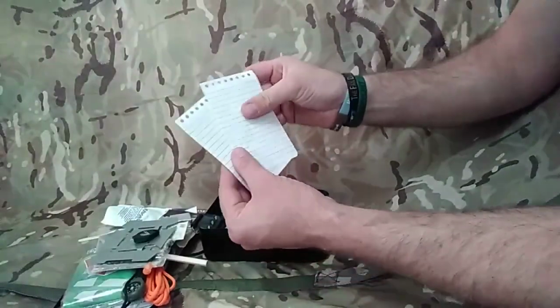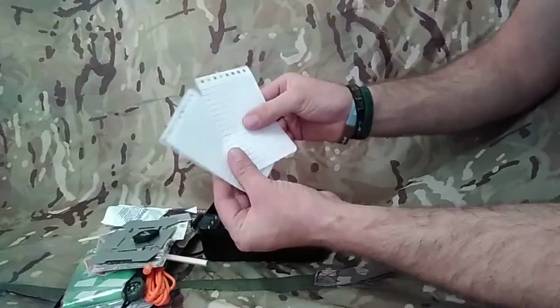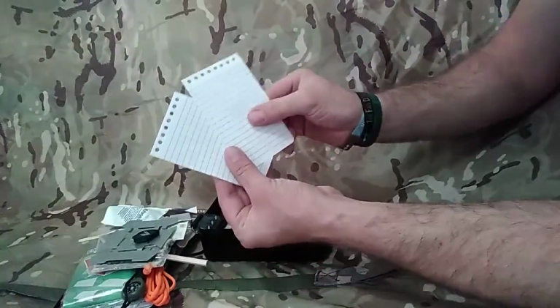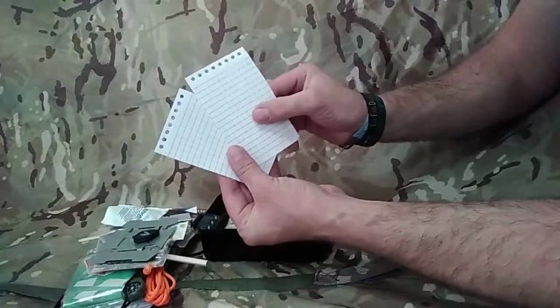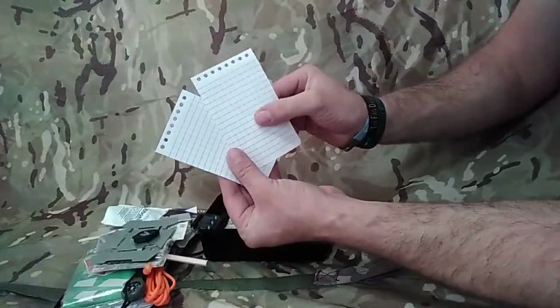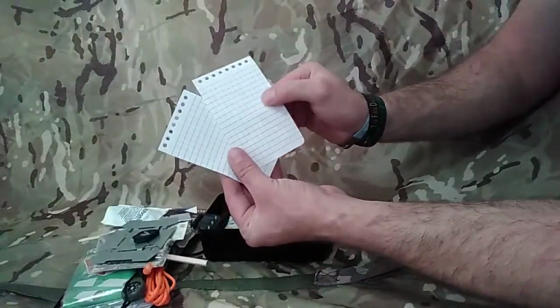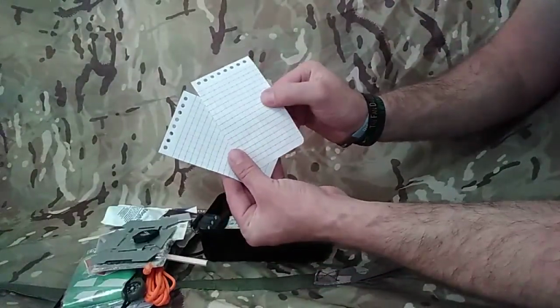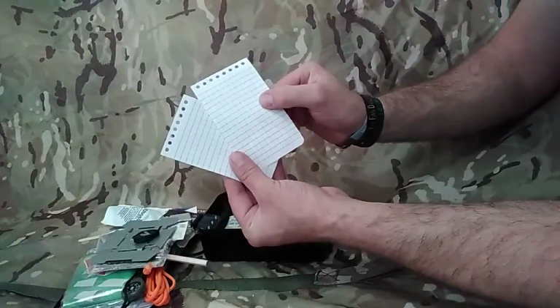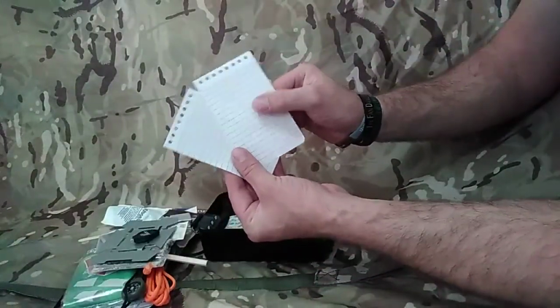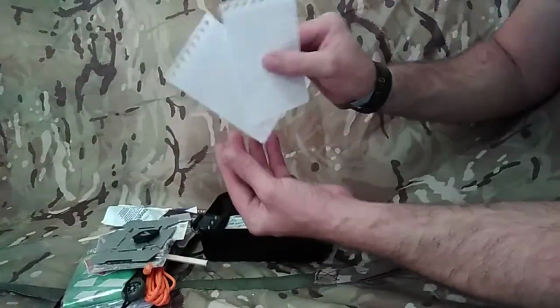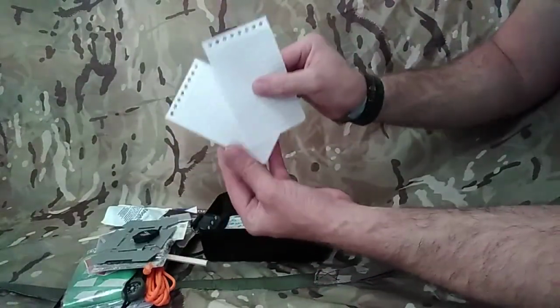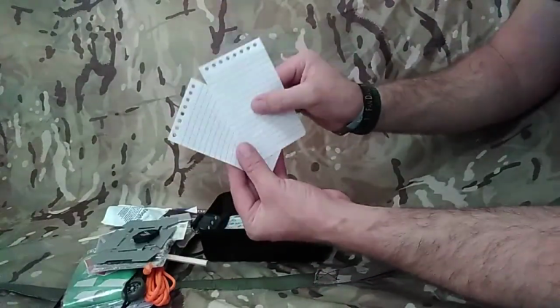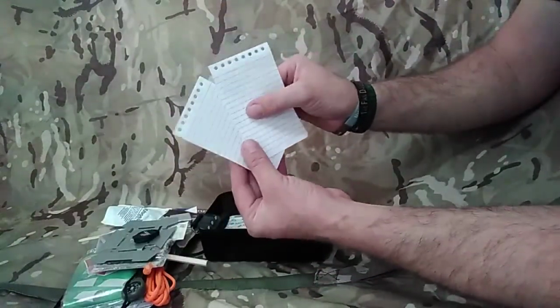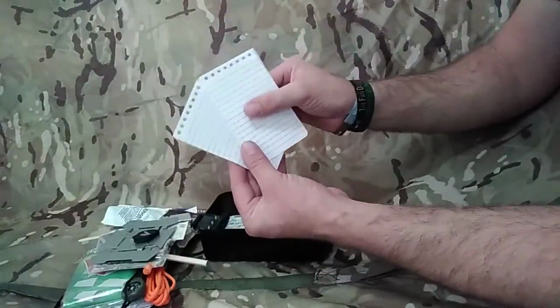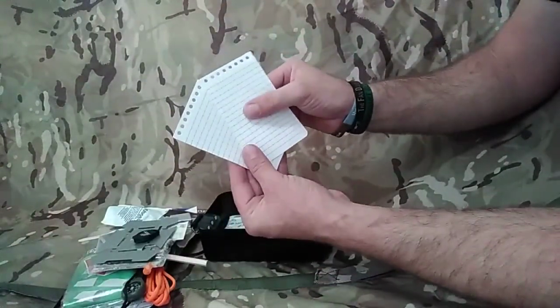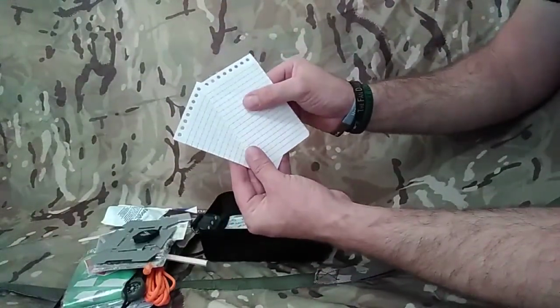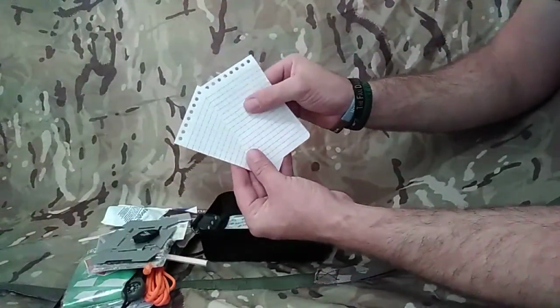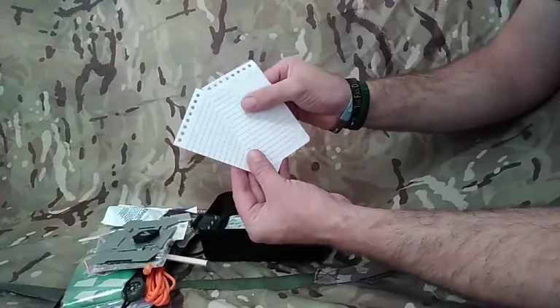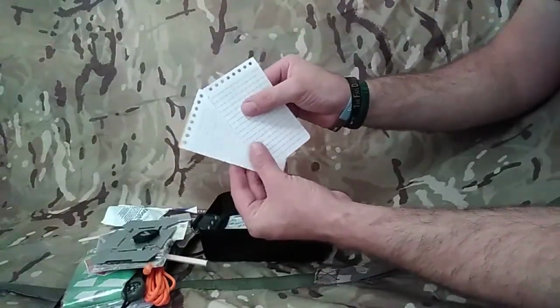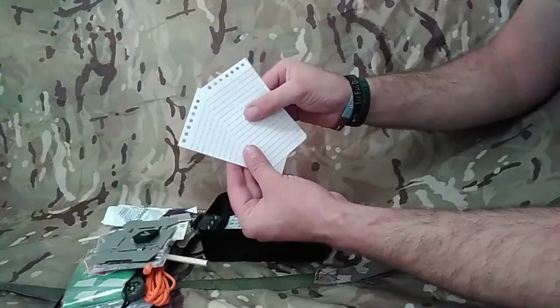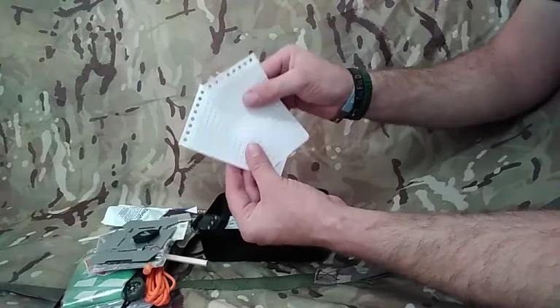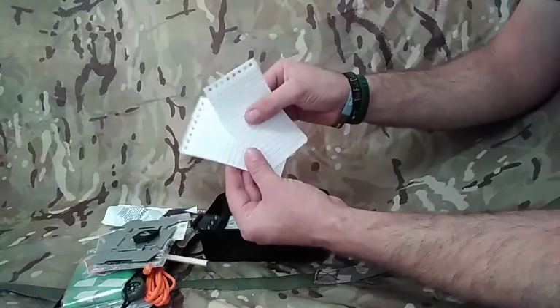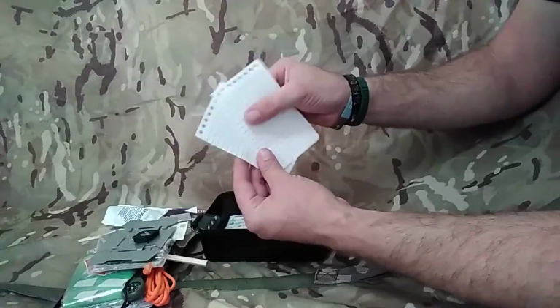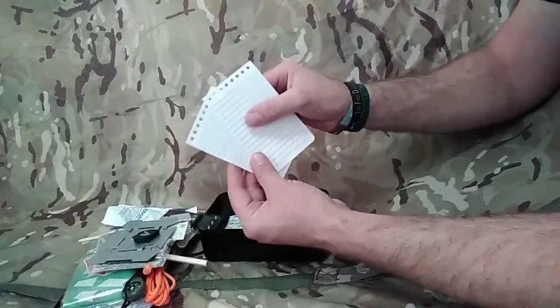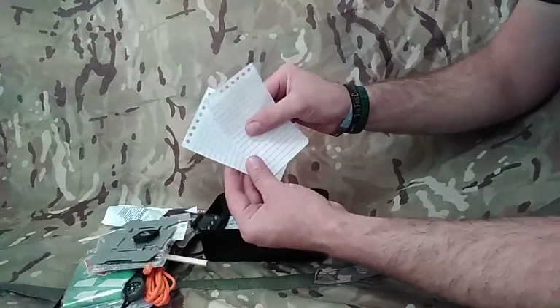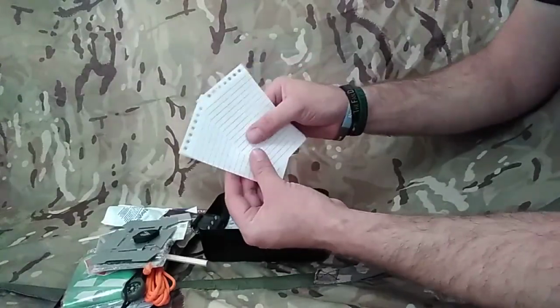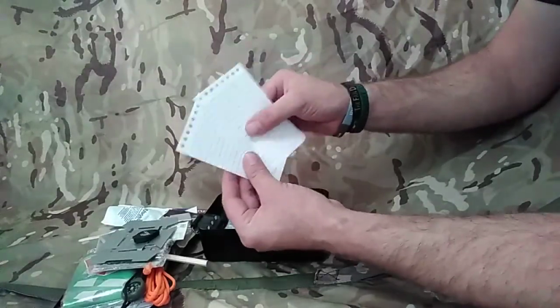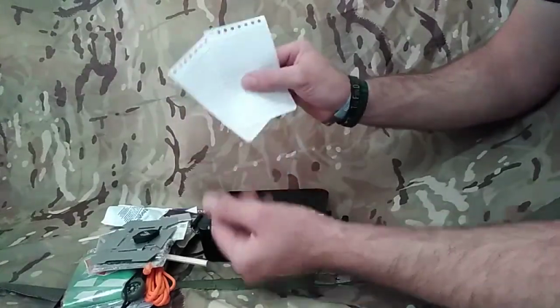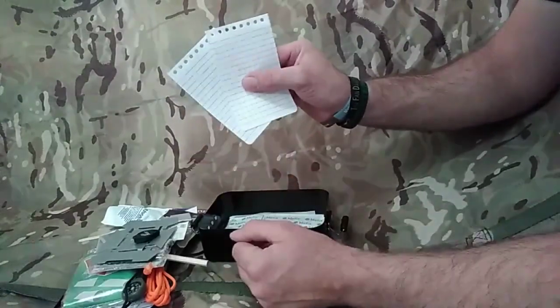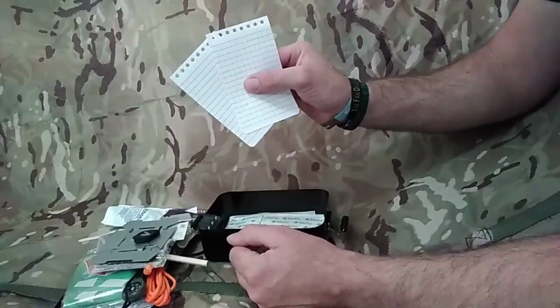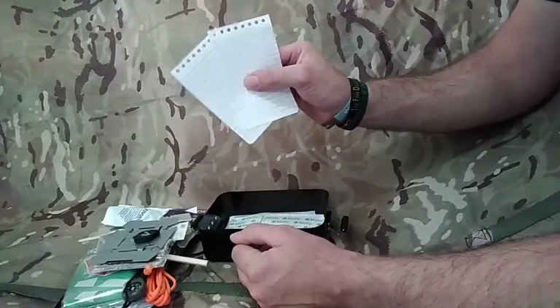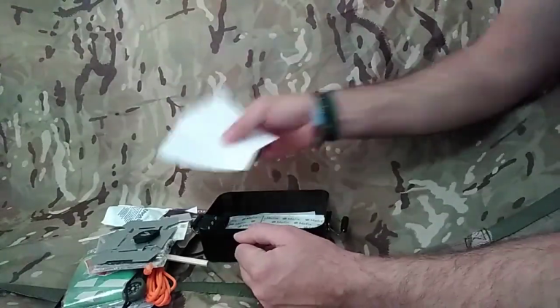Two pieces of waterproof paper. With your pencil, if you need to make notes or even leave a note somewhere on your whereabouts.